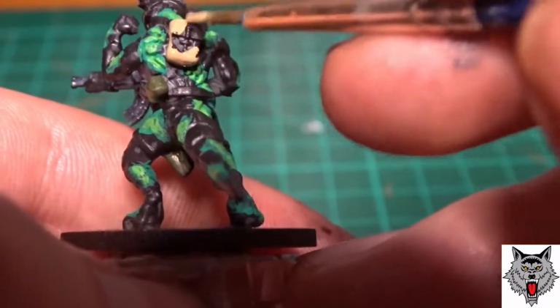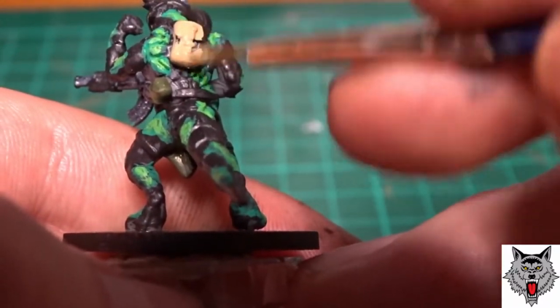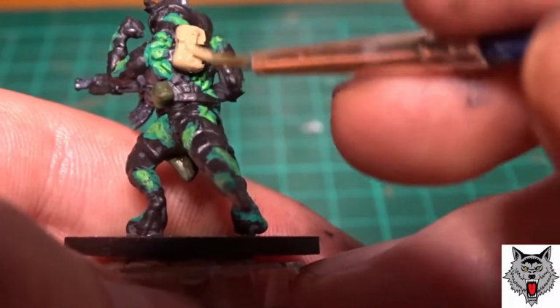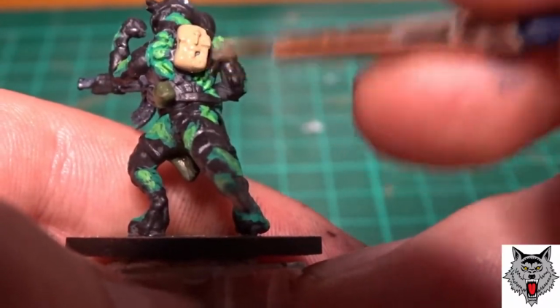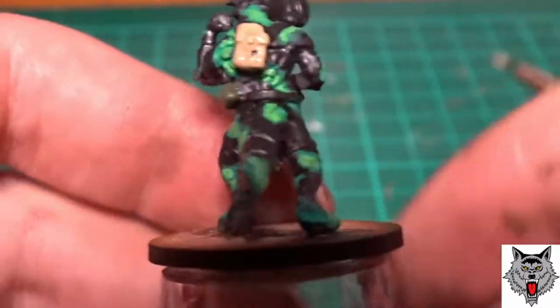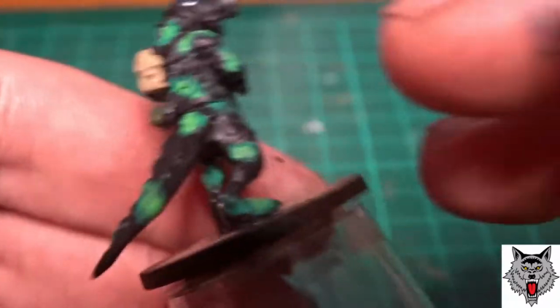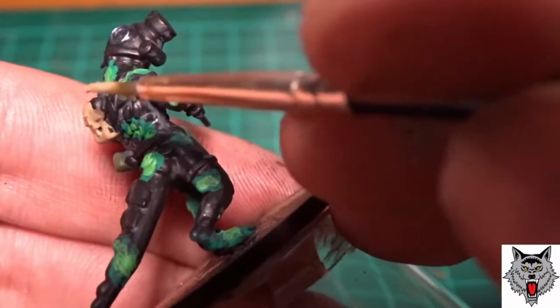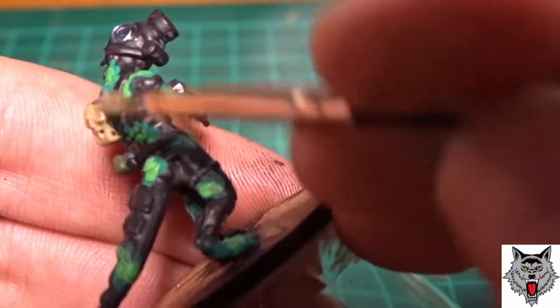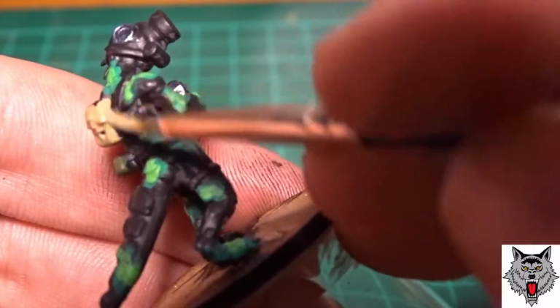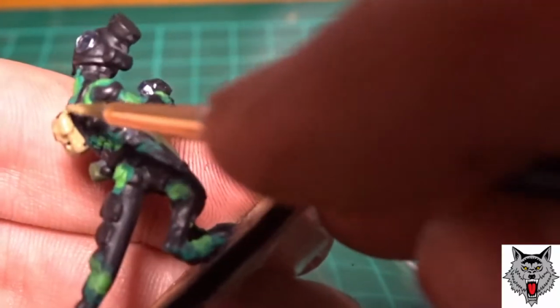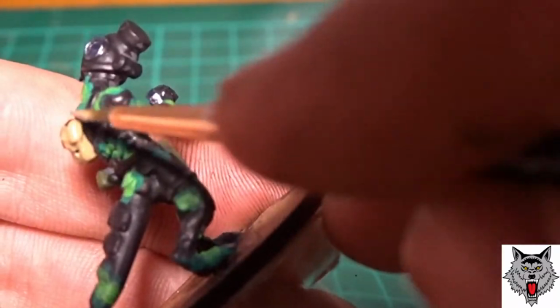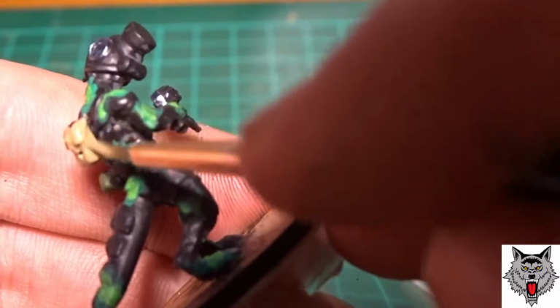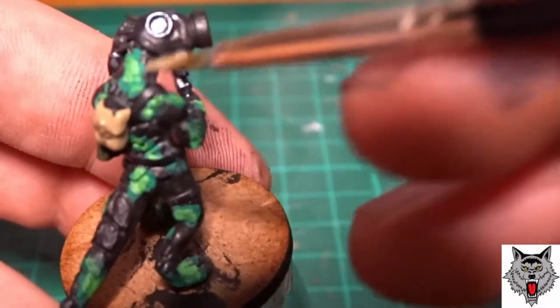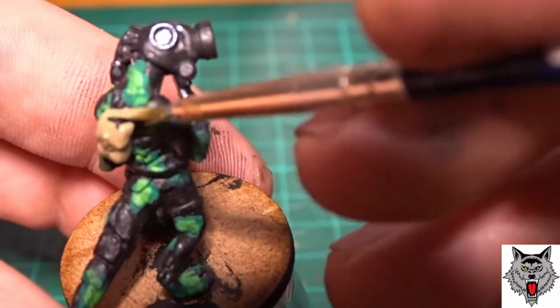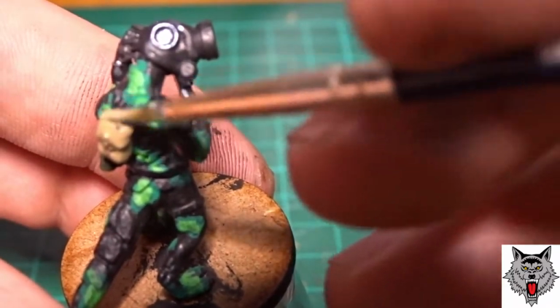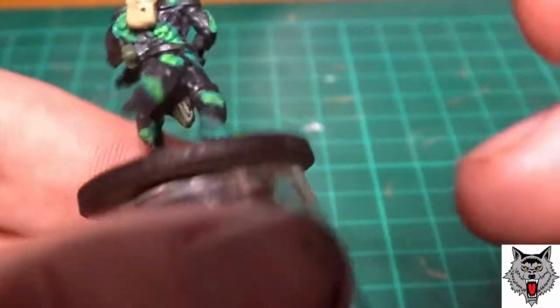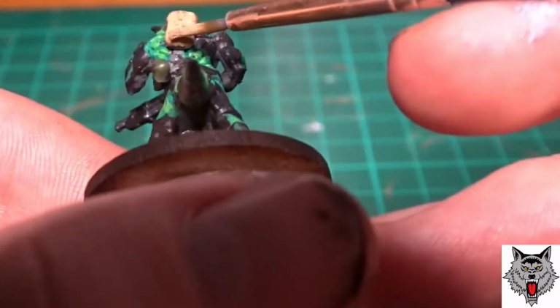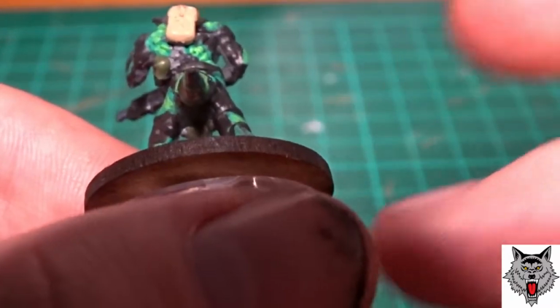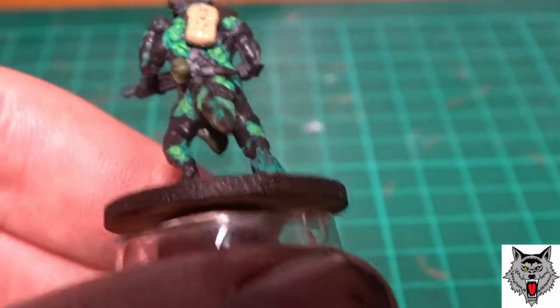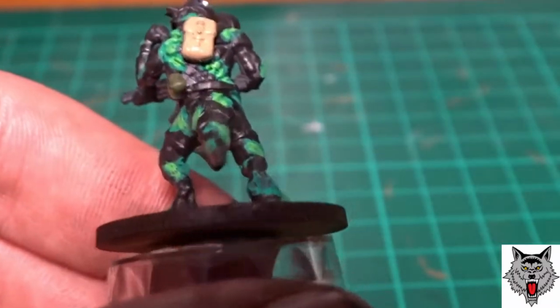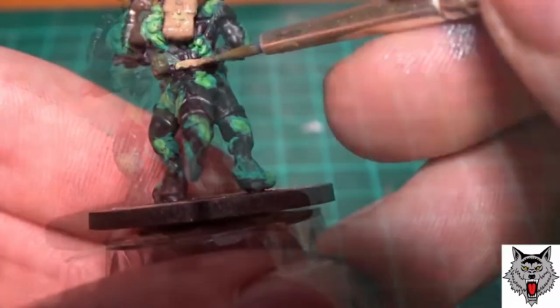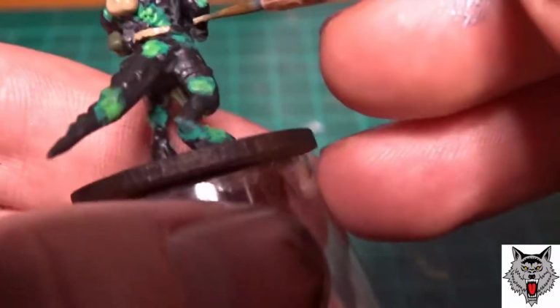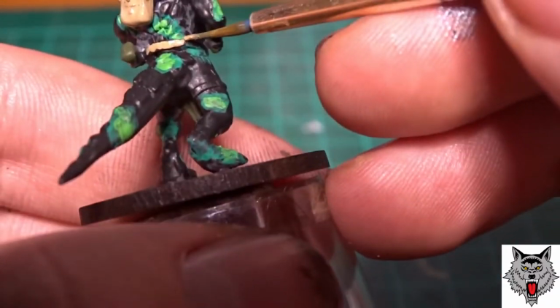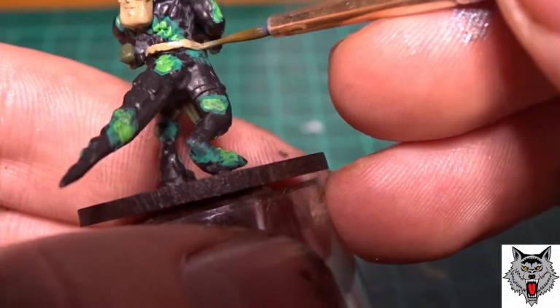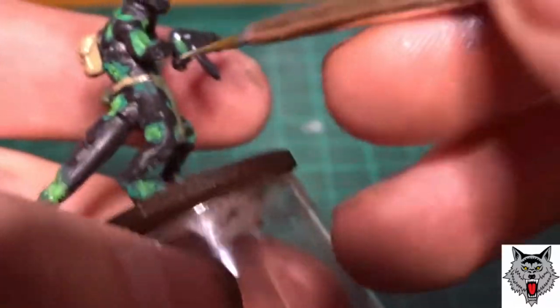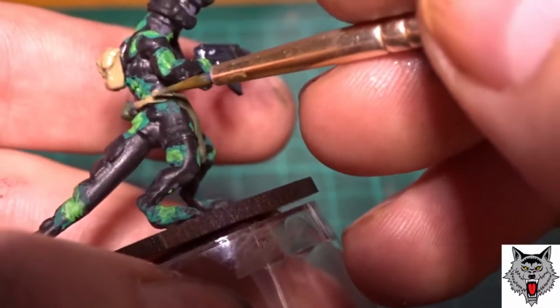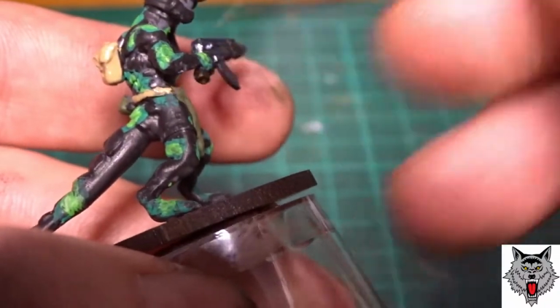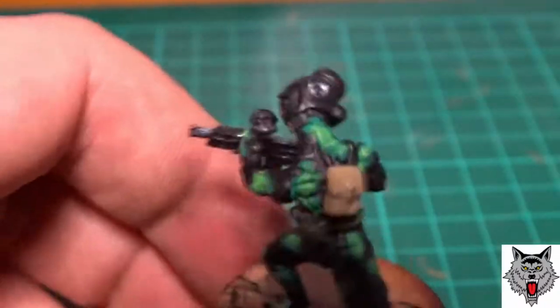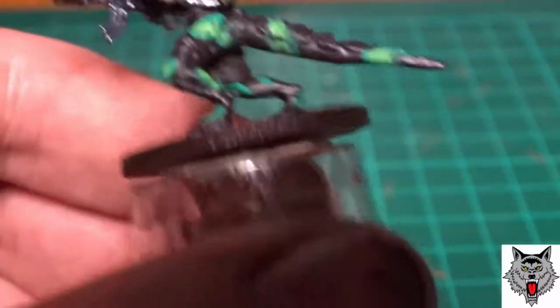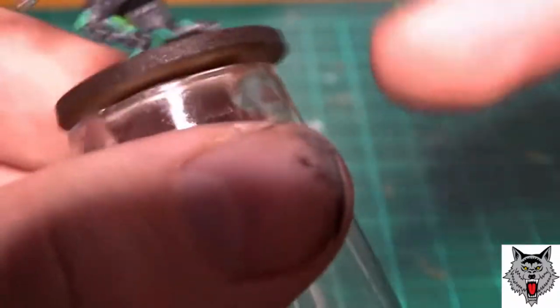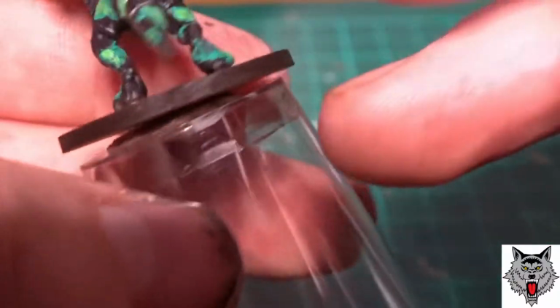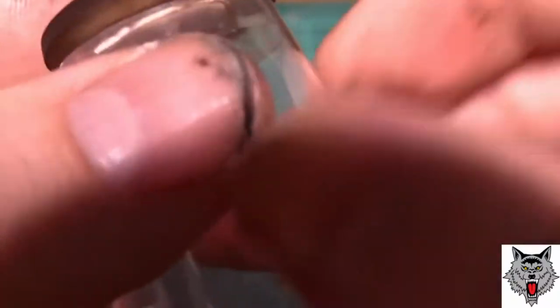Khaki was then used to go over the backpacks and any little pouches or bags that are on the straps, and the straps themselves as well — again just going with the military theme for them.